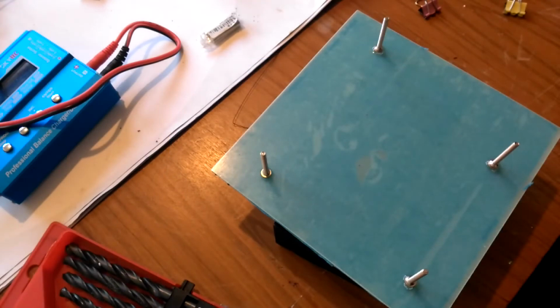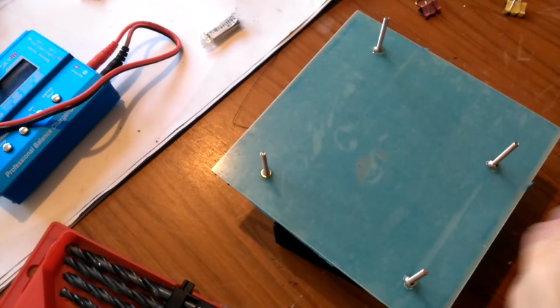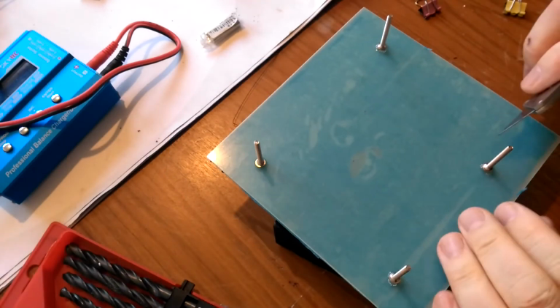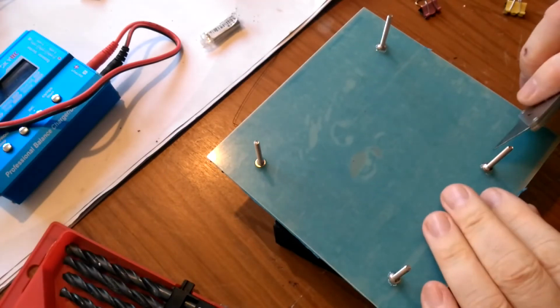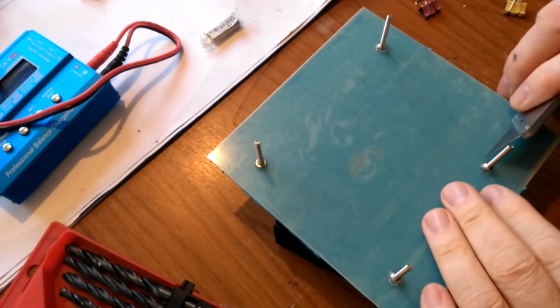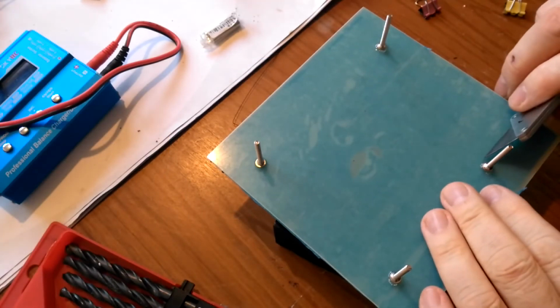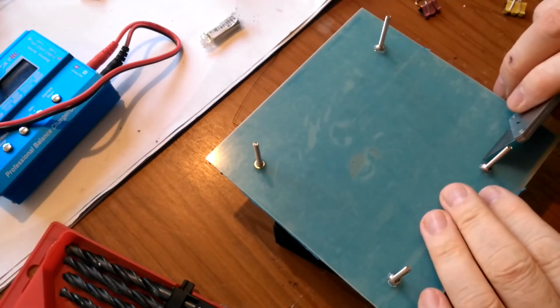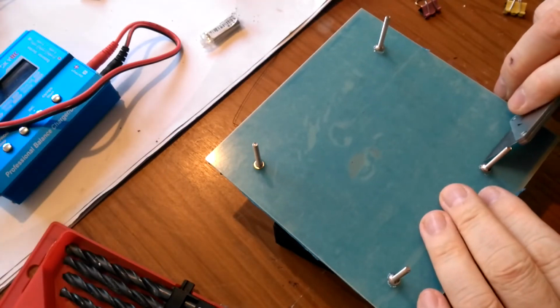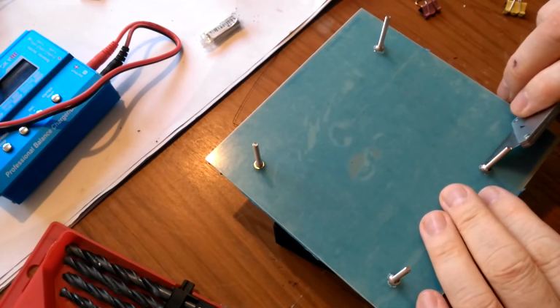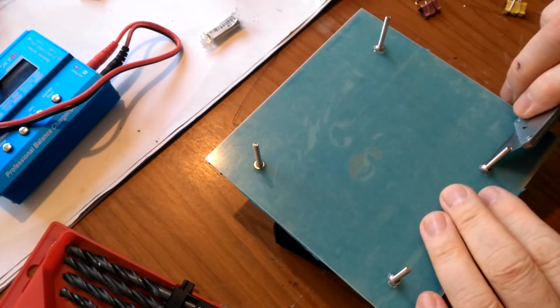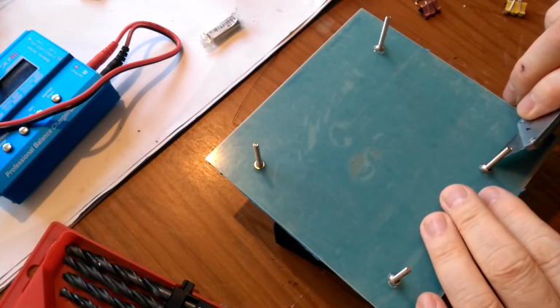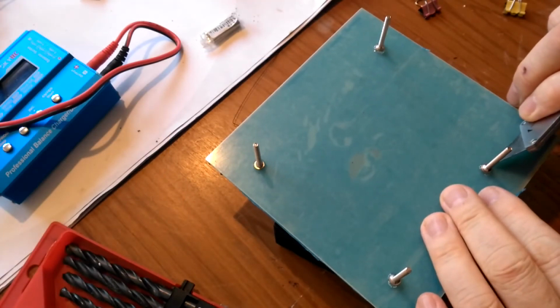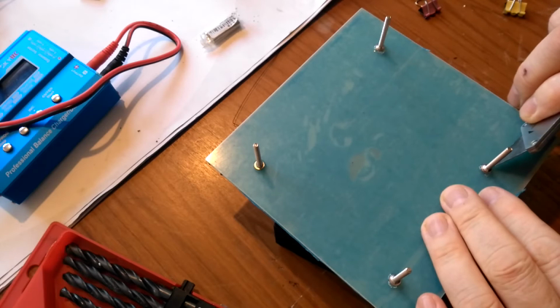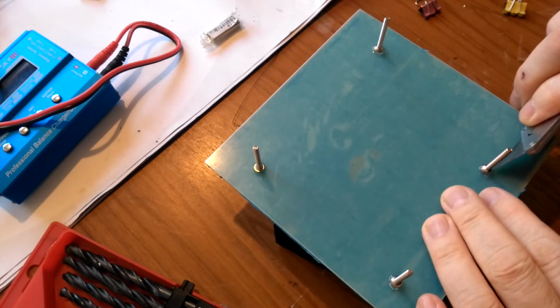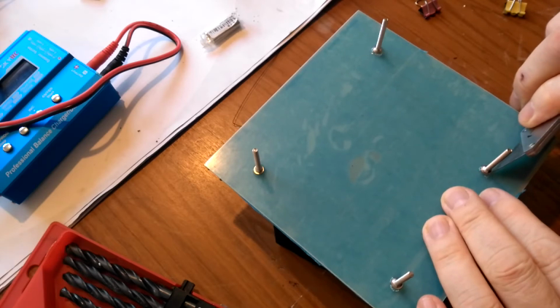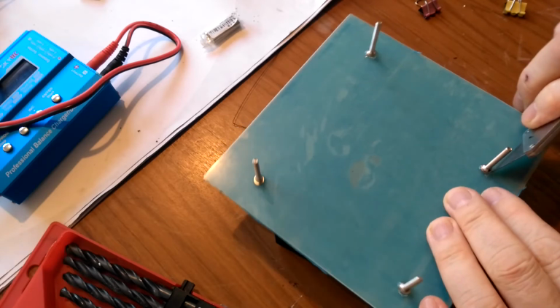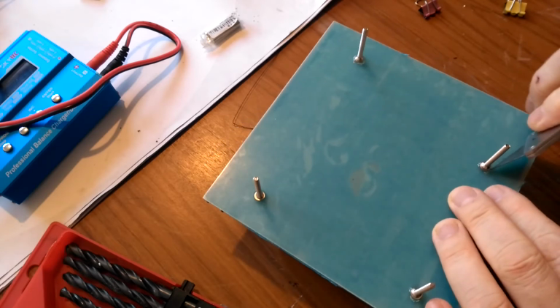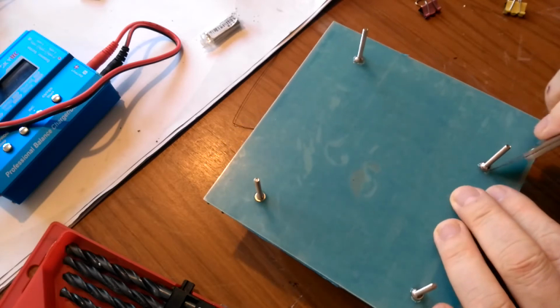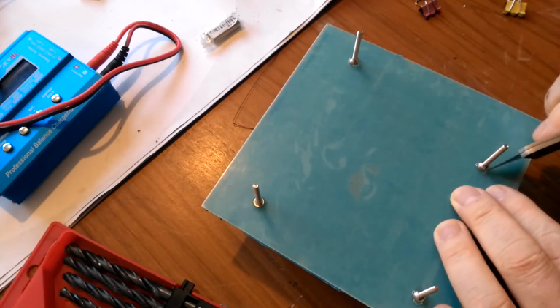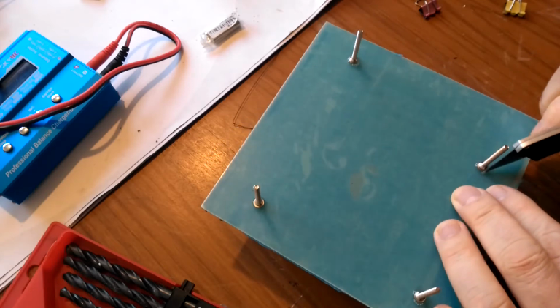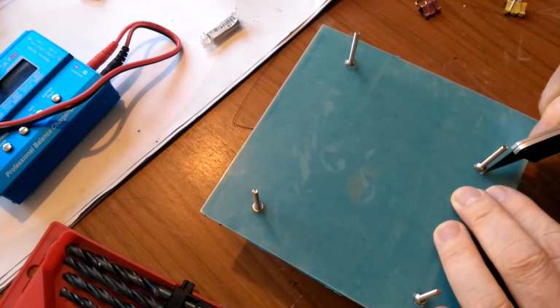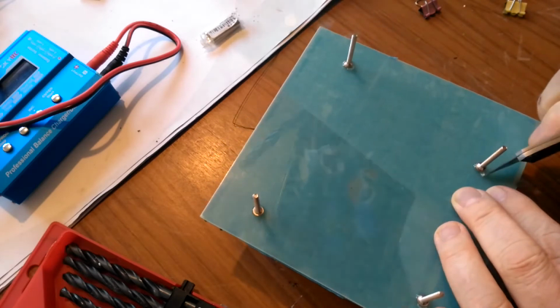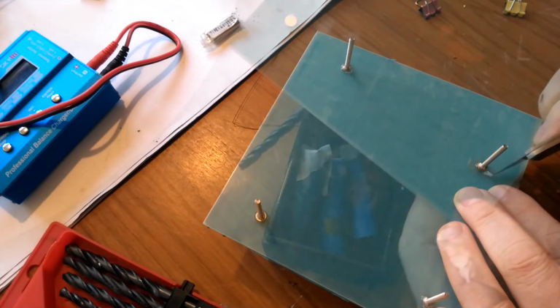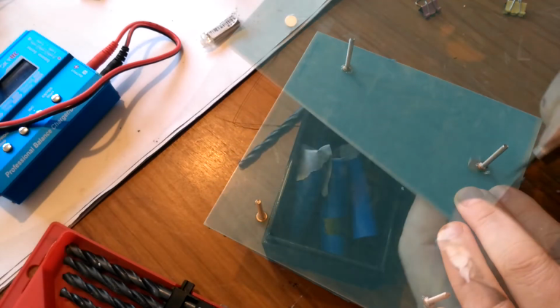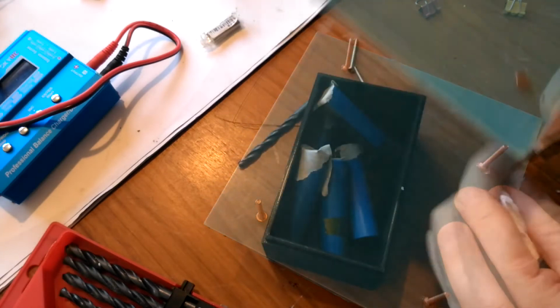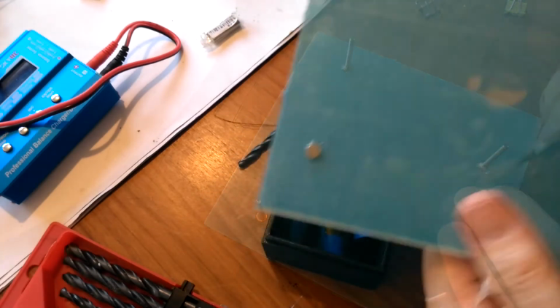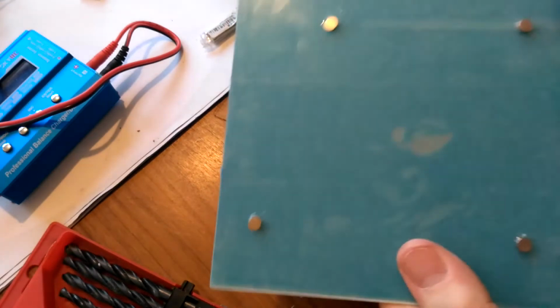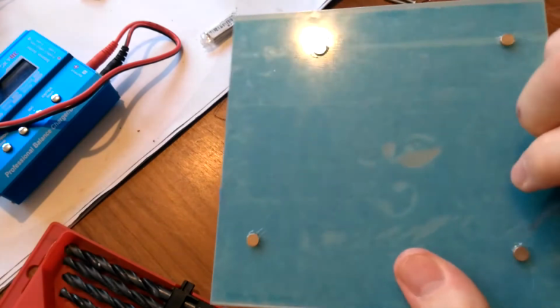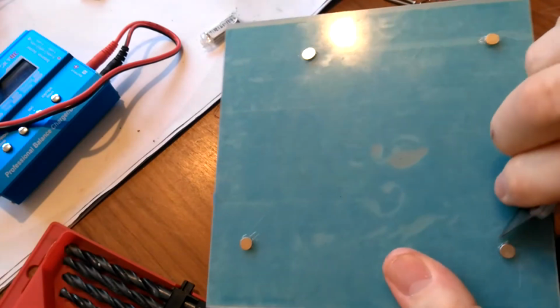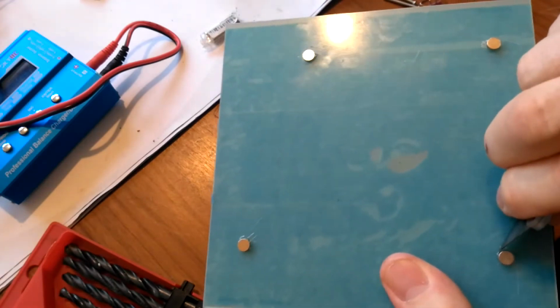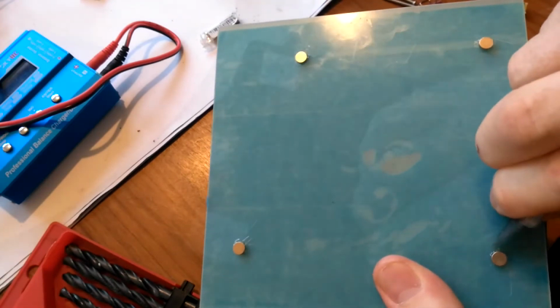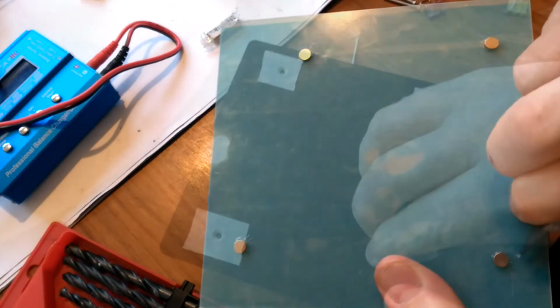My taping strategy wasn't quite perfect and some glue did ooze out onto the board, but I removed it before the glue had properly set. And the build plate modifications were finished.